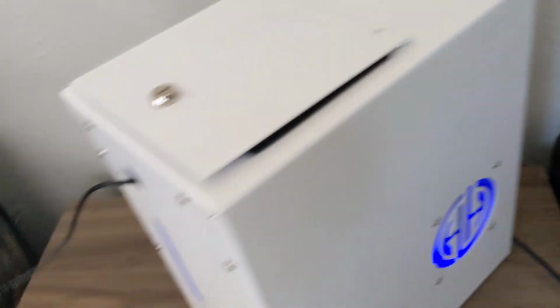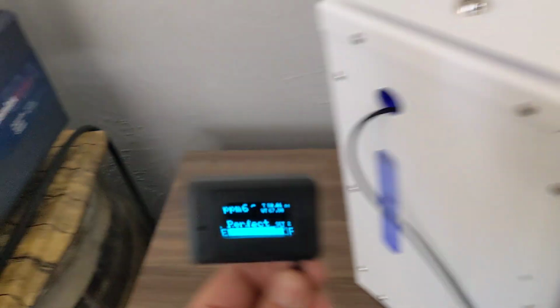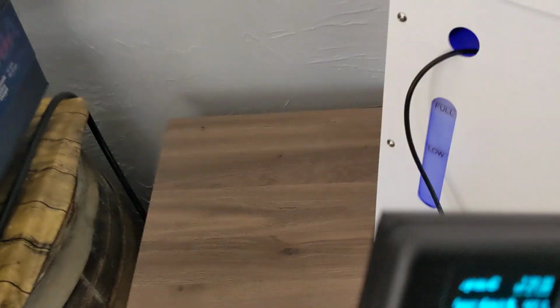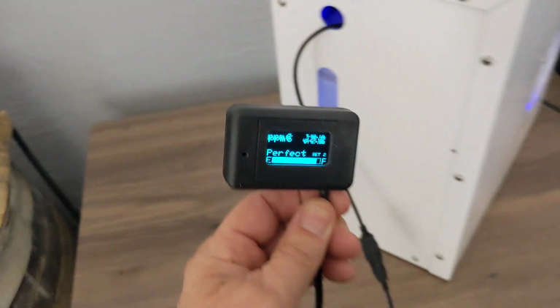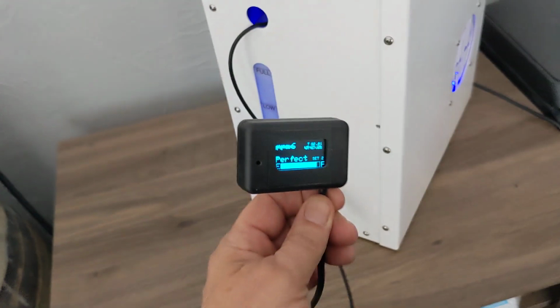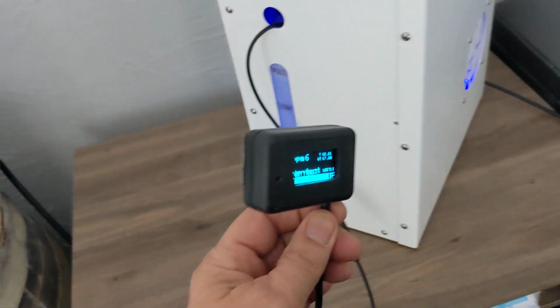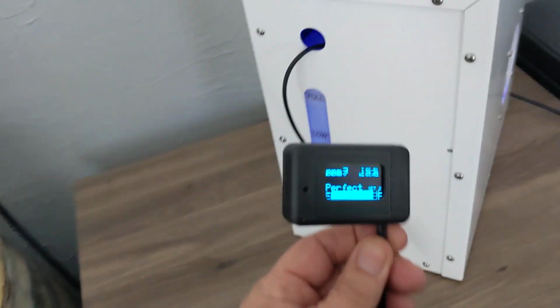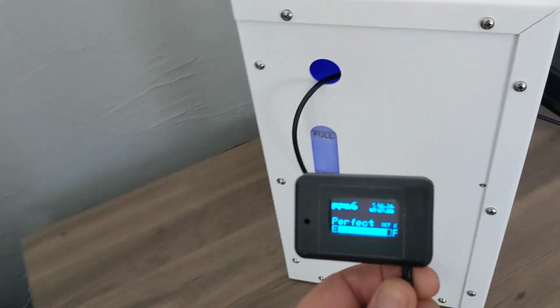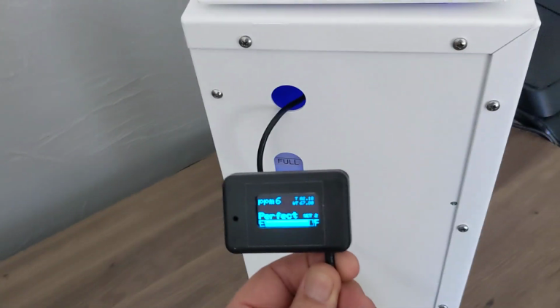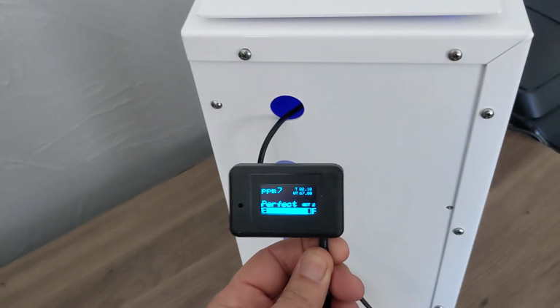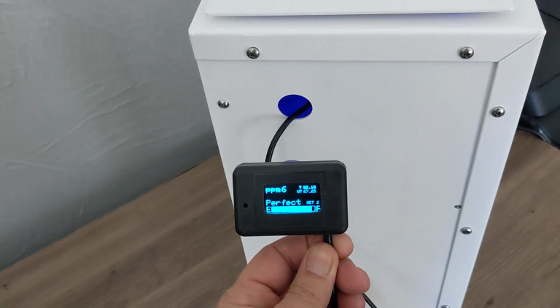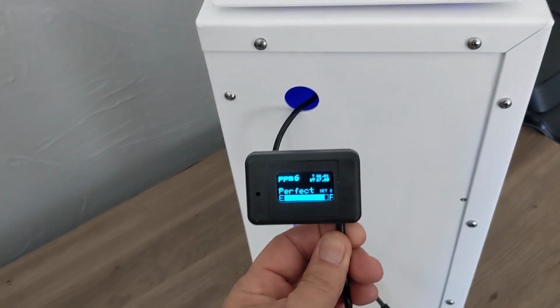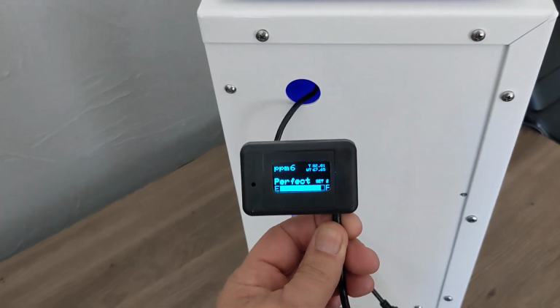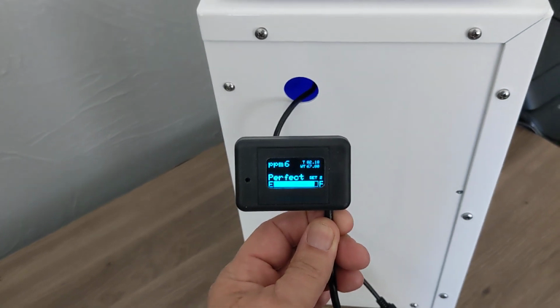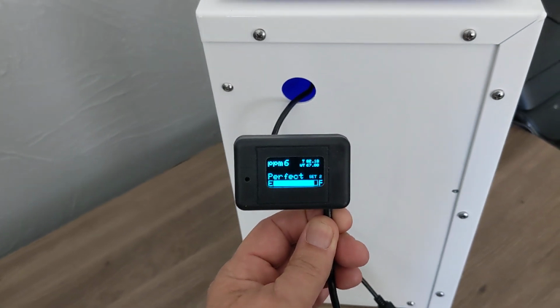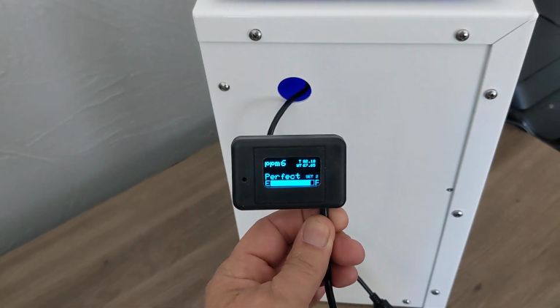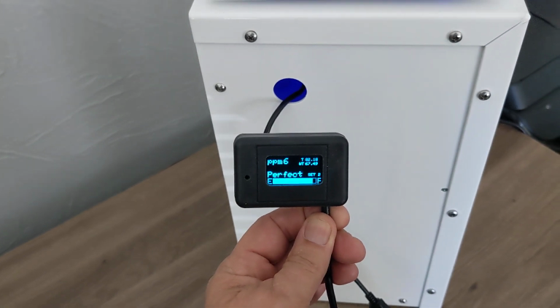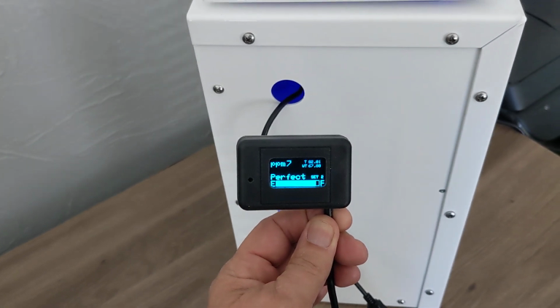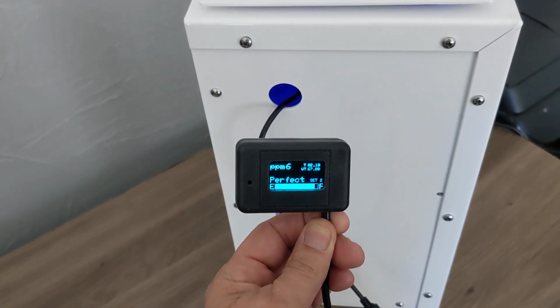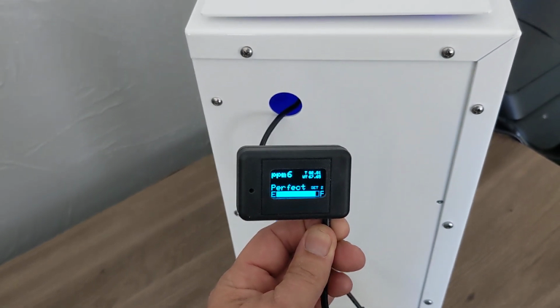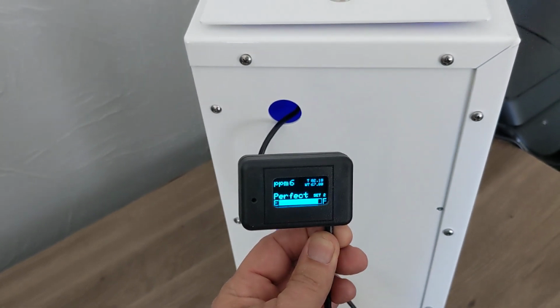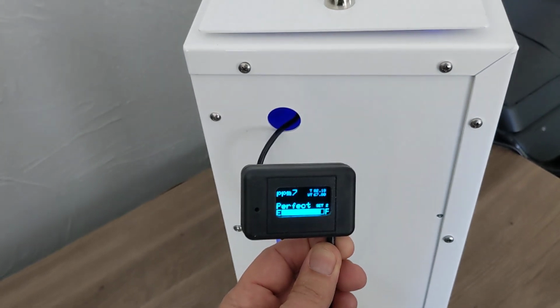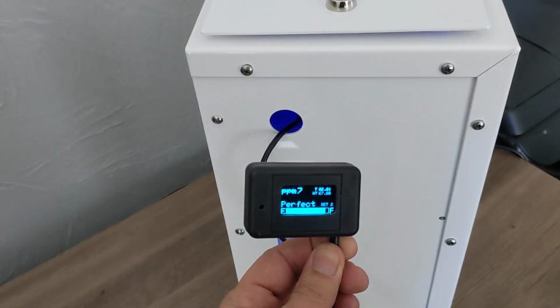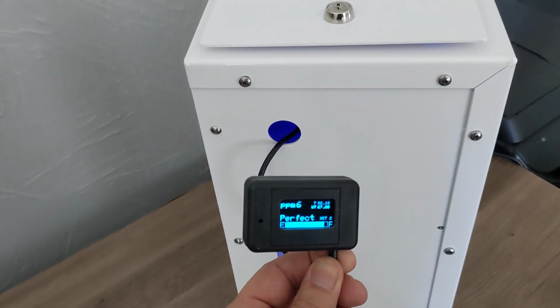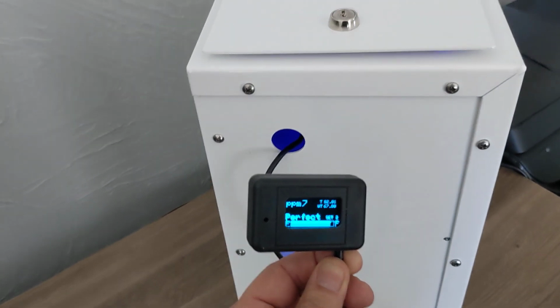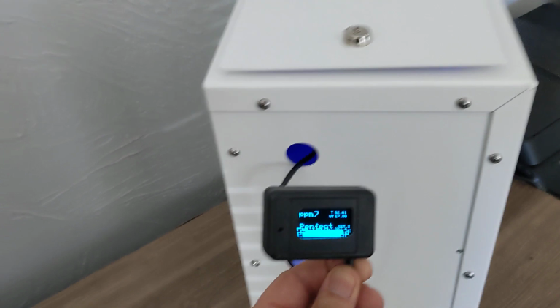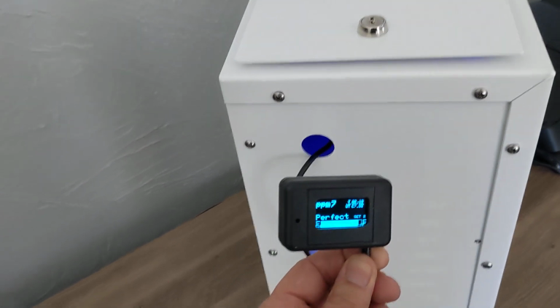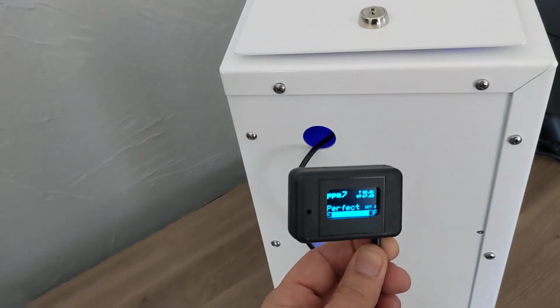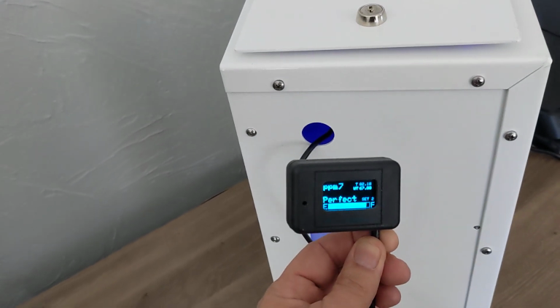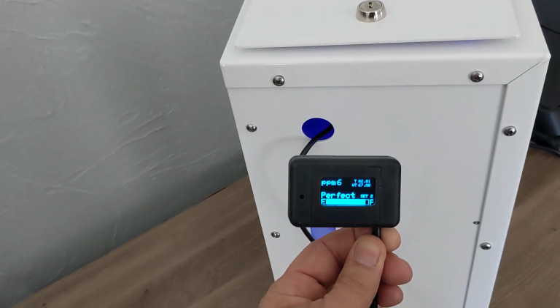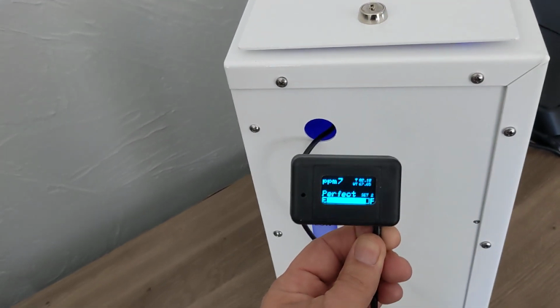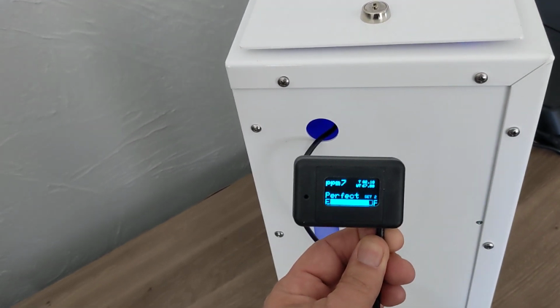Anyways, I just wanted to do a quick little video on the Thrive Machine and just show the options. This is Scott from Central Valley. Thanks.